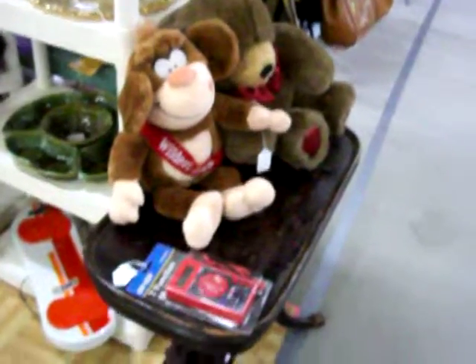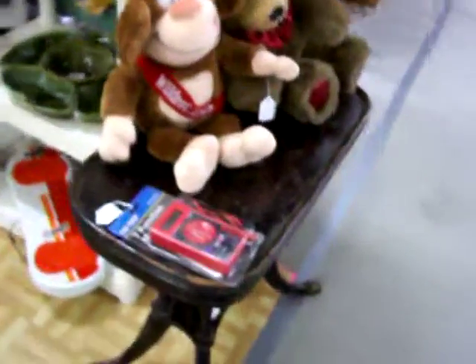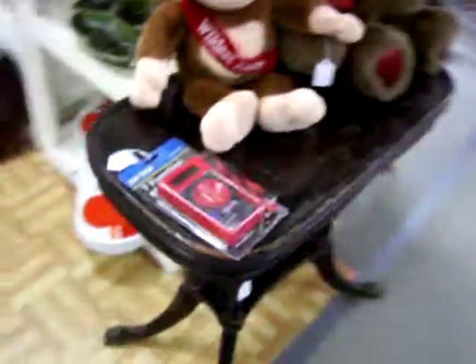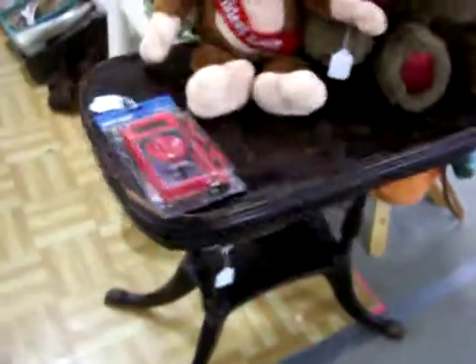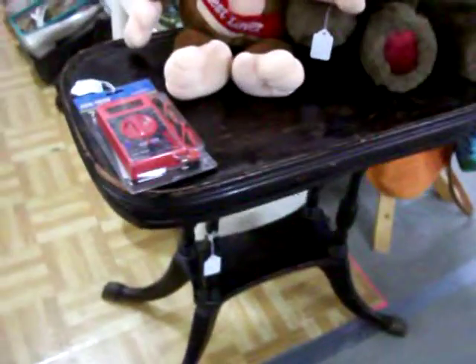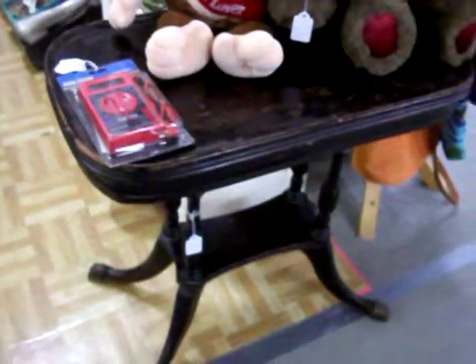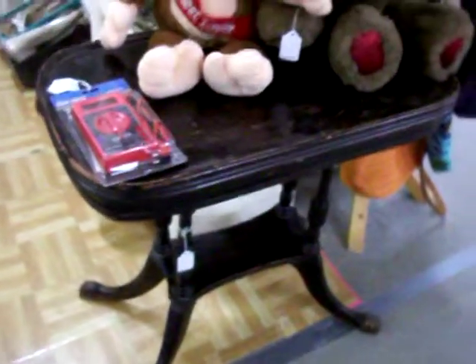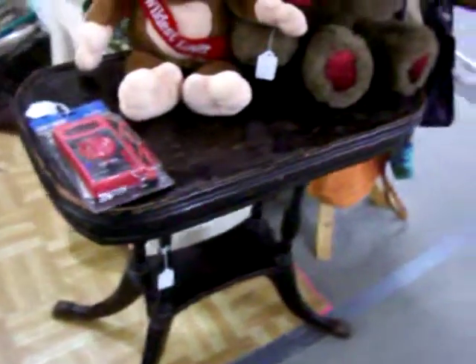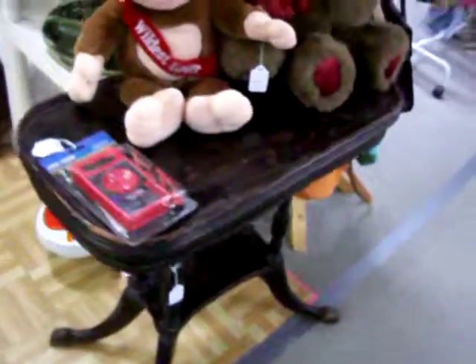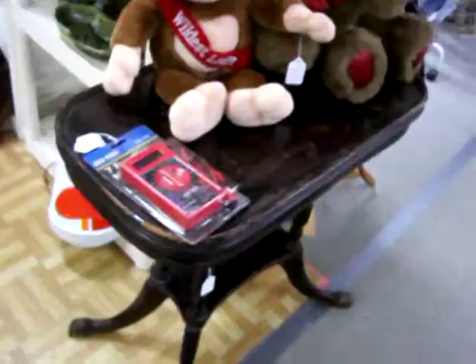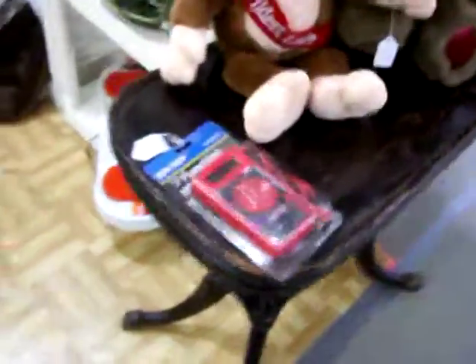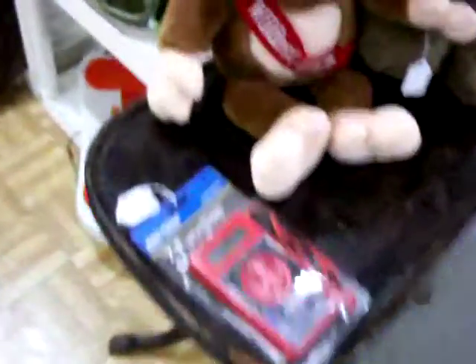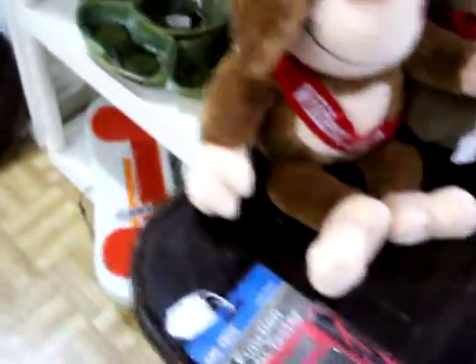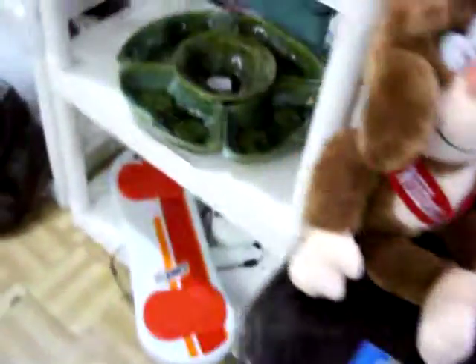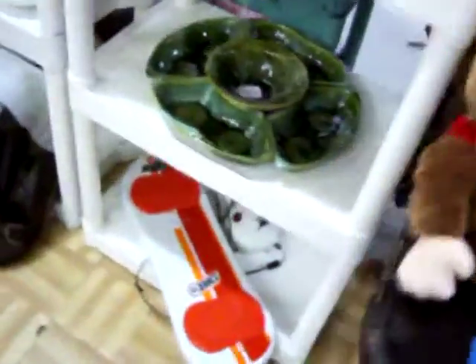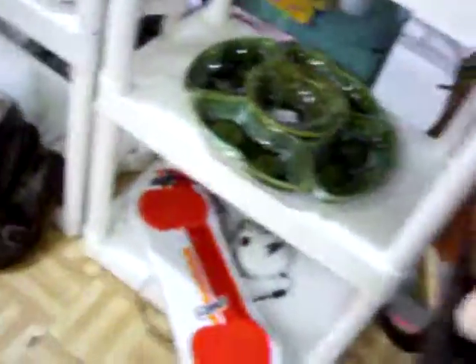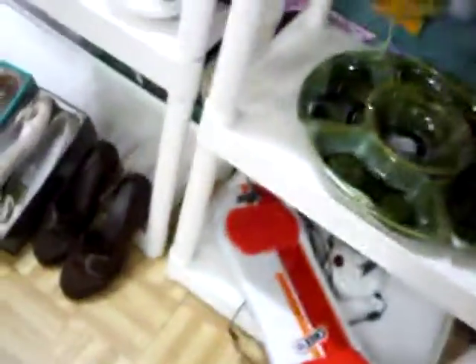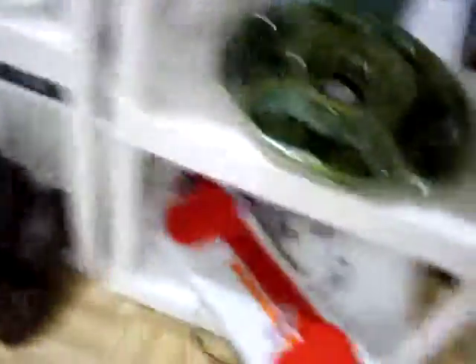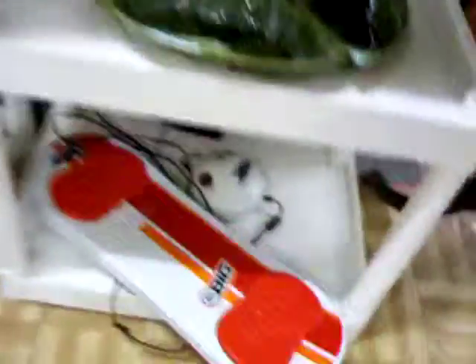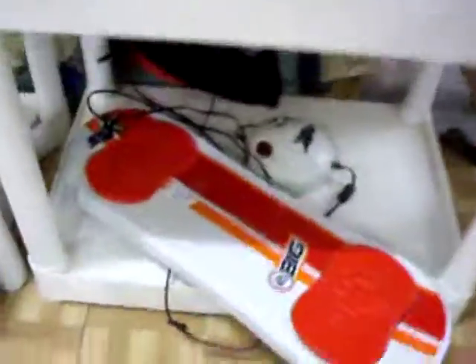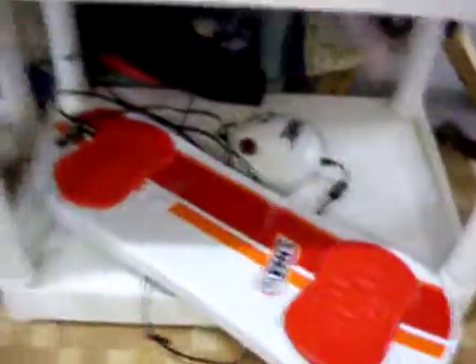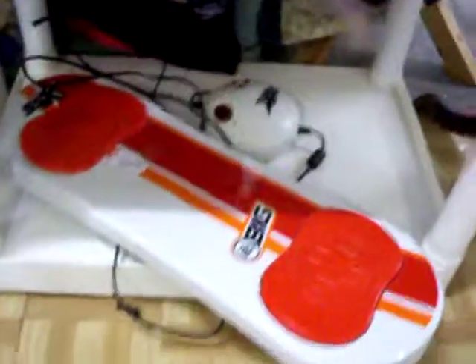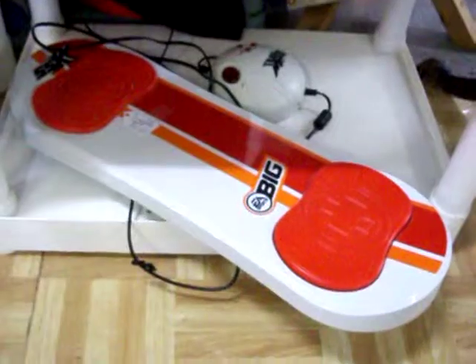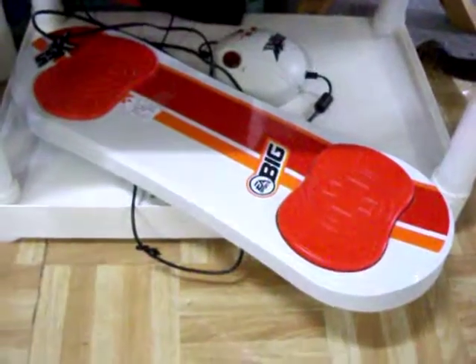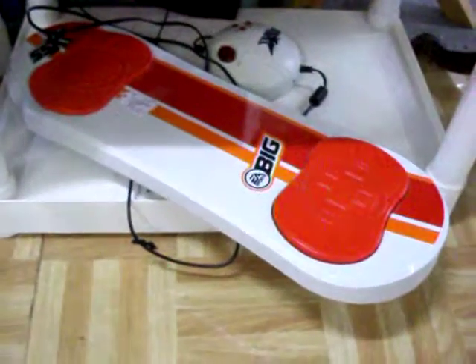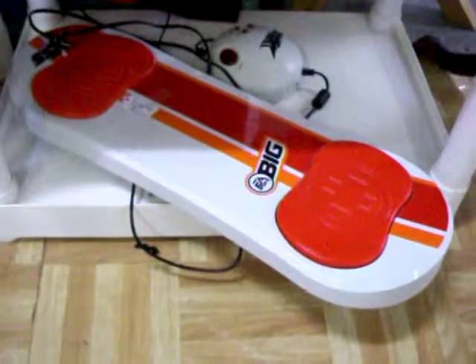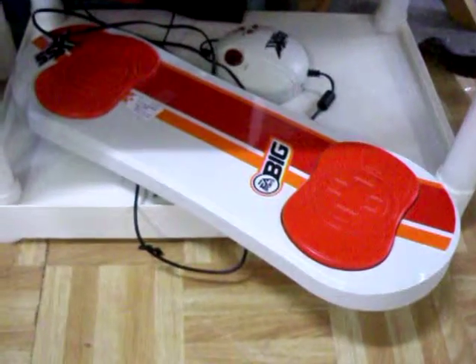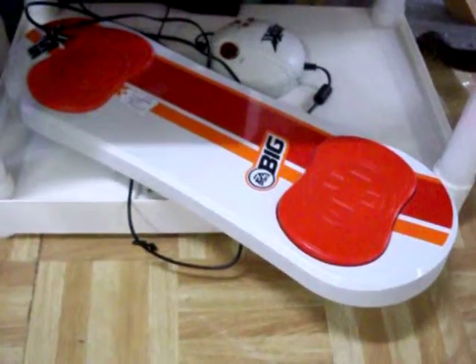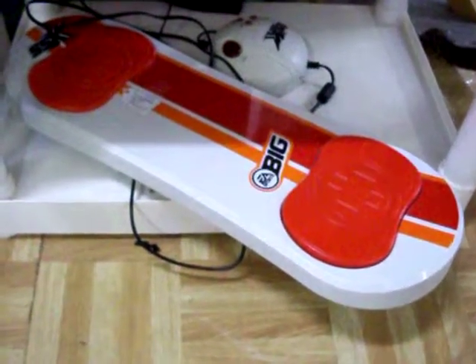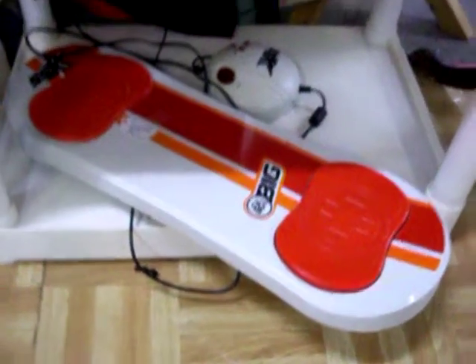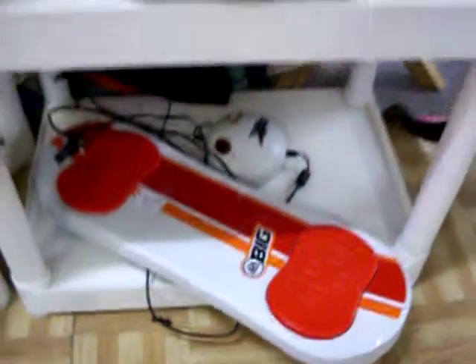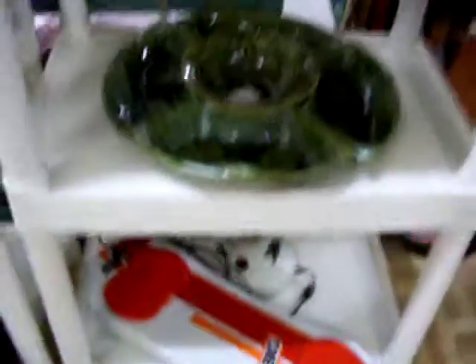Got this really nice antique table here for $45. We have the EA Sports SSX video game — plugs right into your computer, works great. Got $12.50 on that.